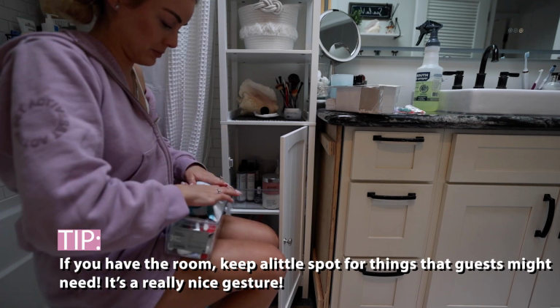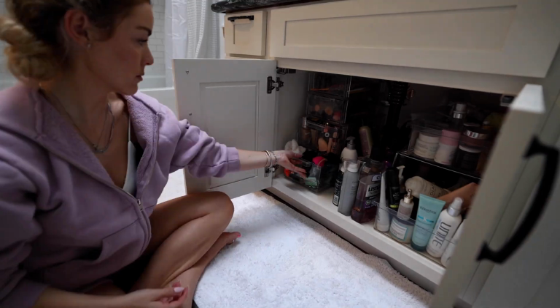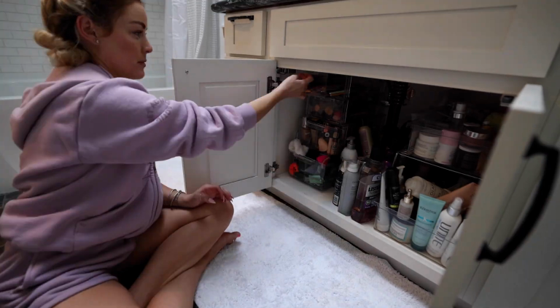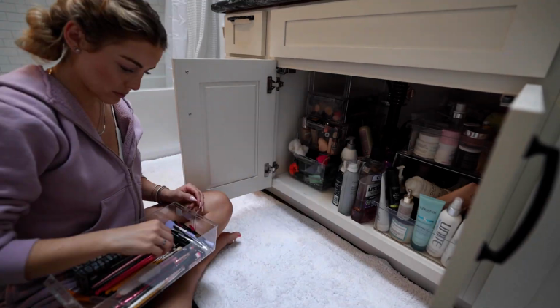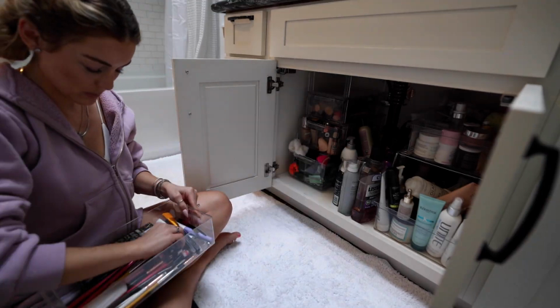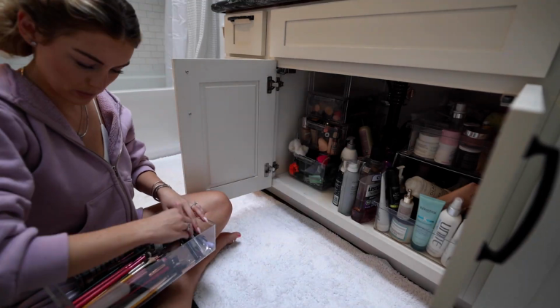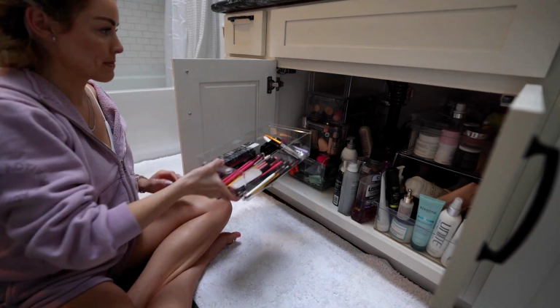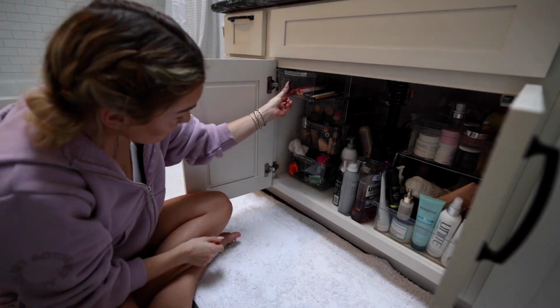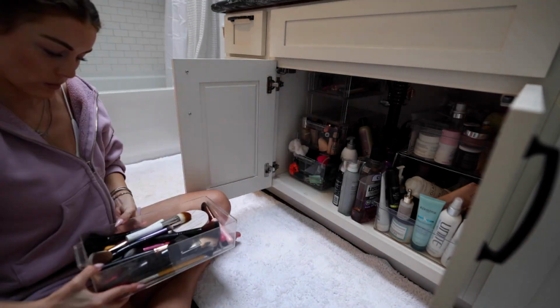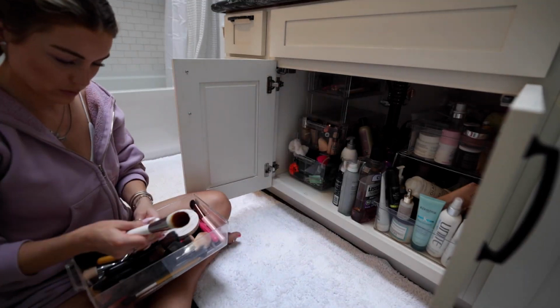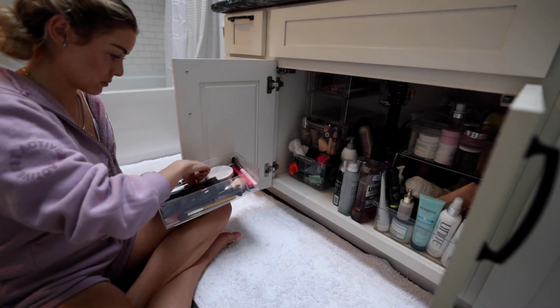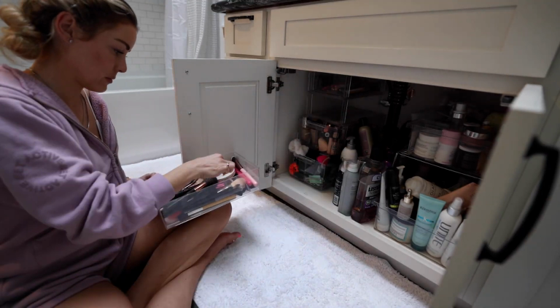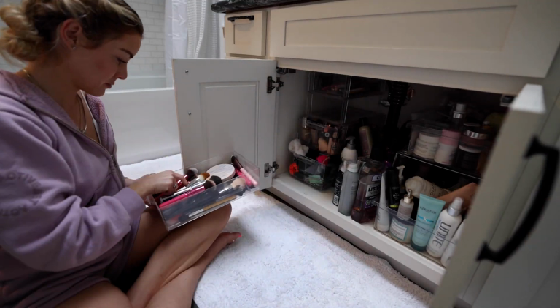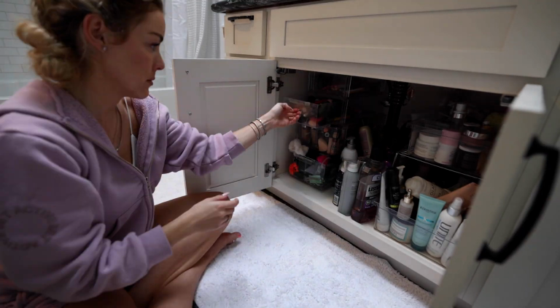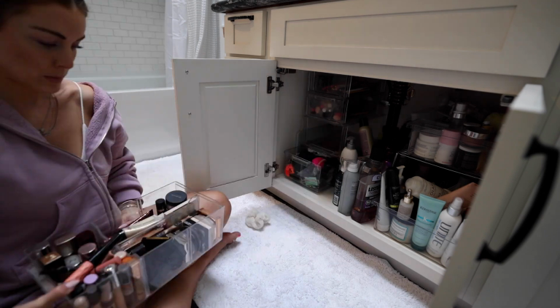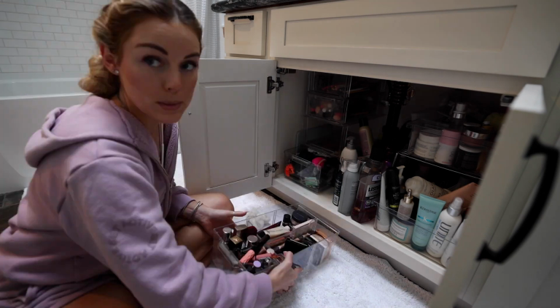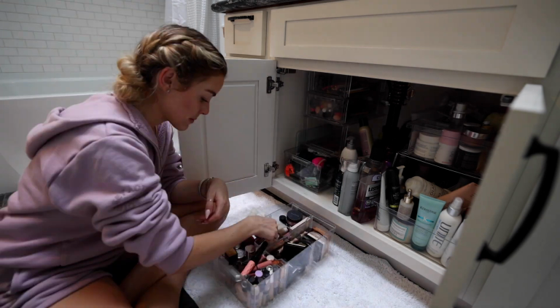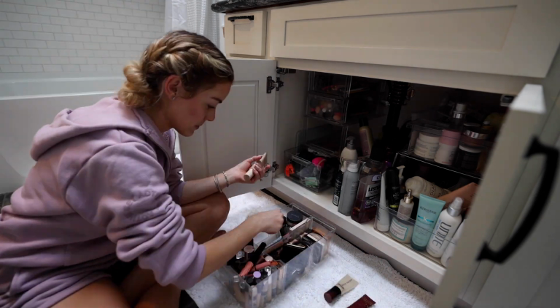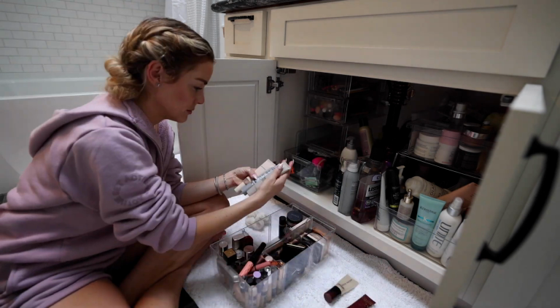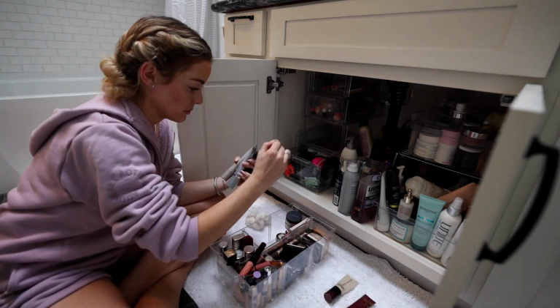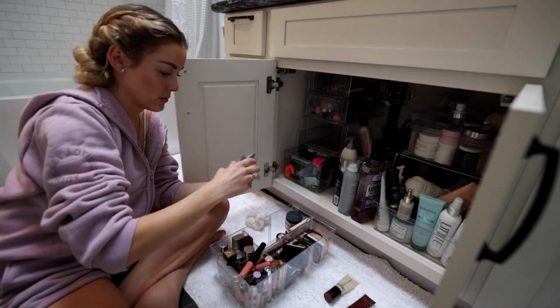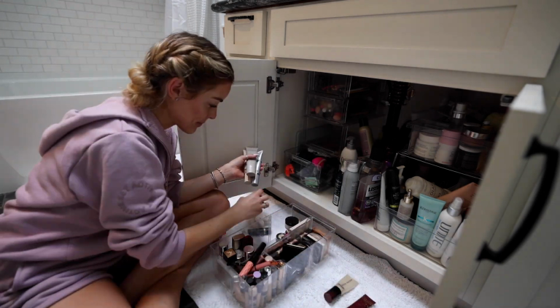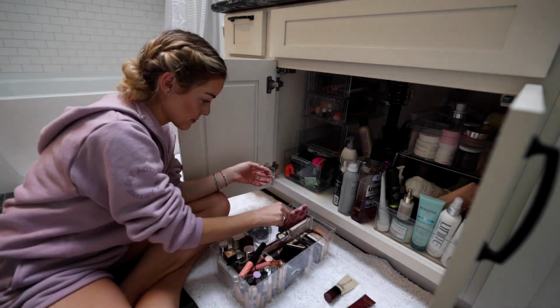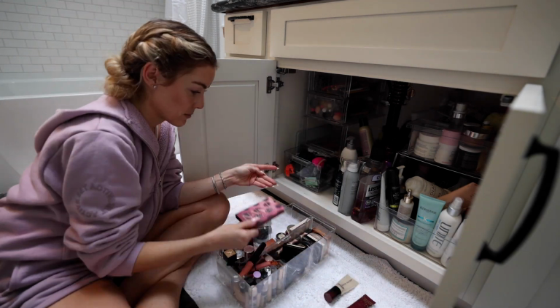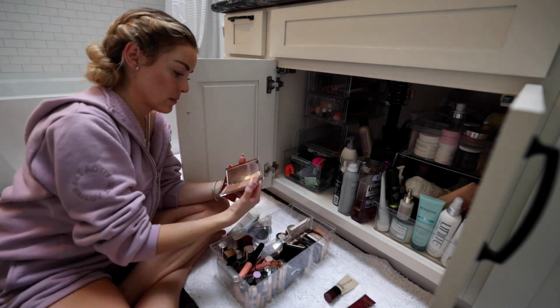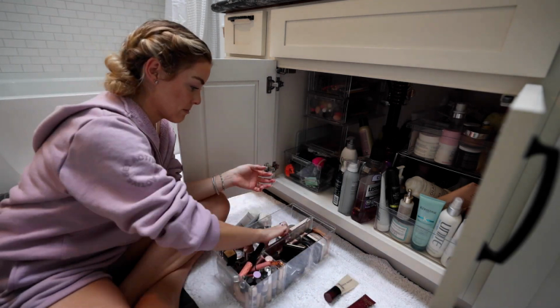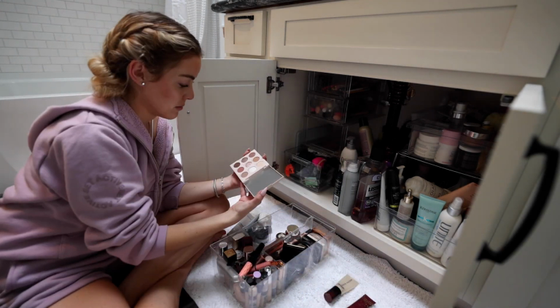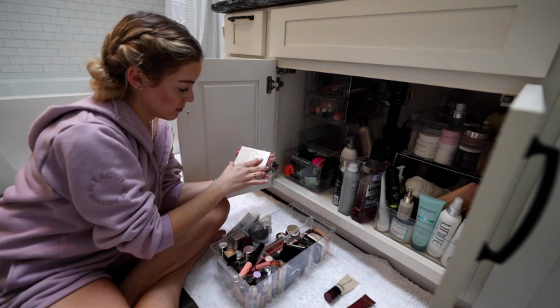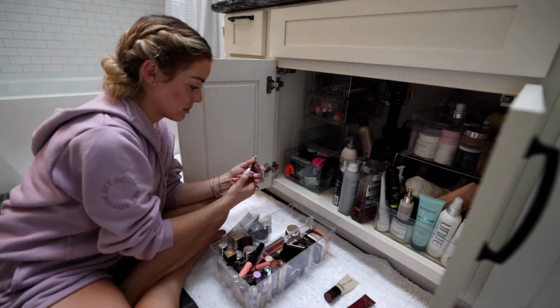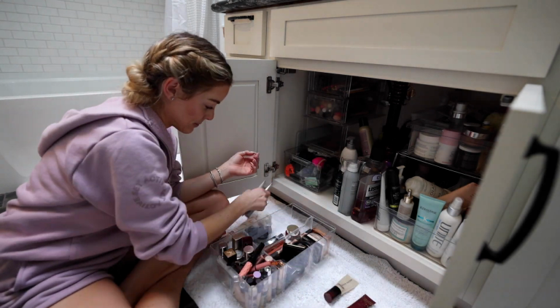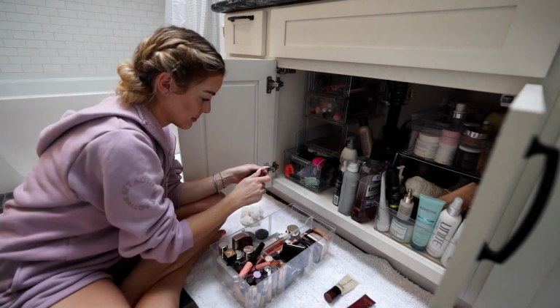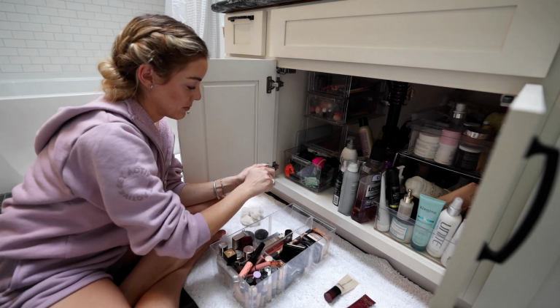Does under the sink just get so messy so fast? I feel like I'm constantly organizing this and making sure it doesn't look a mess.